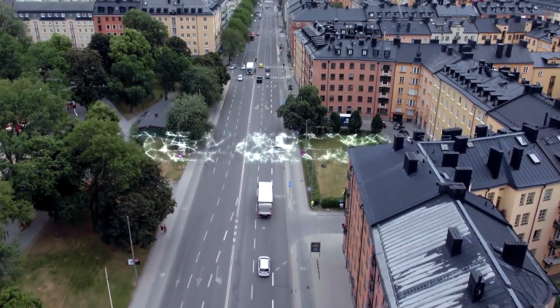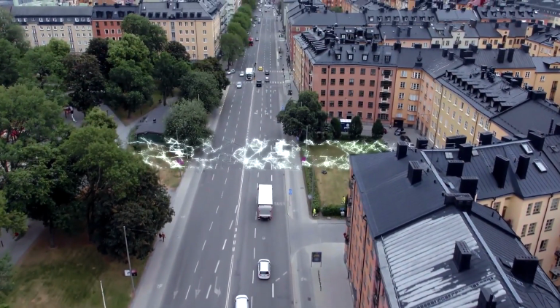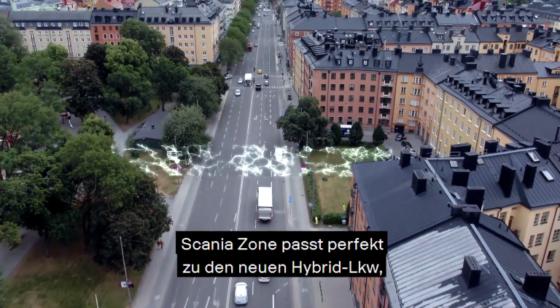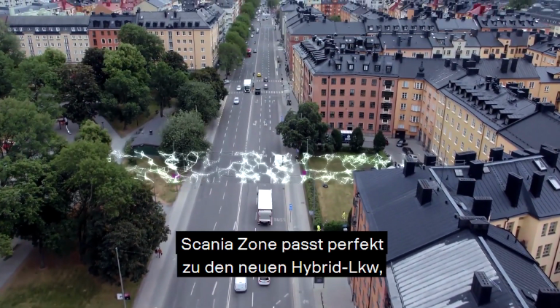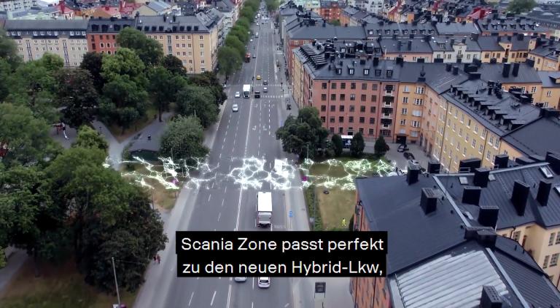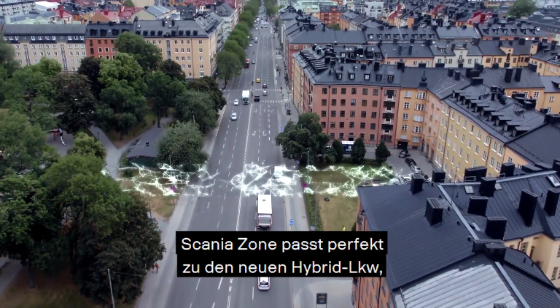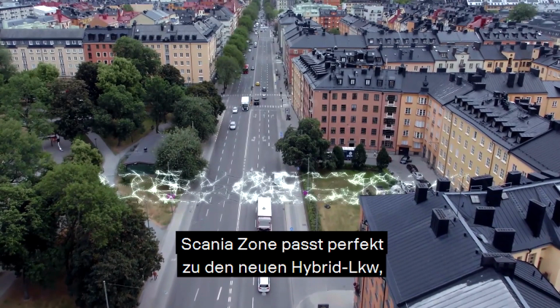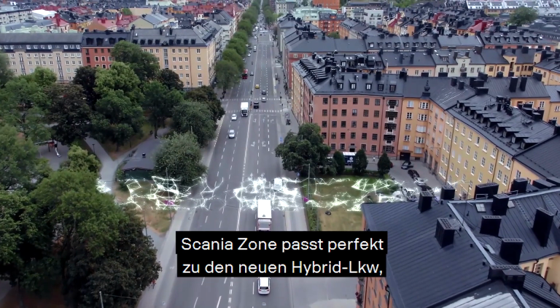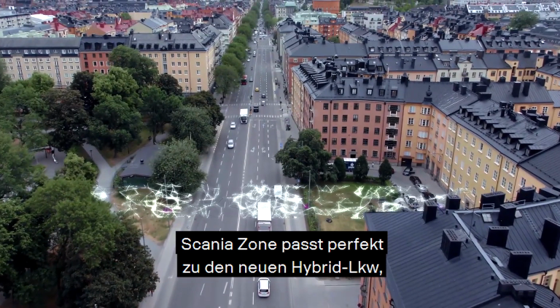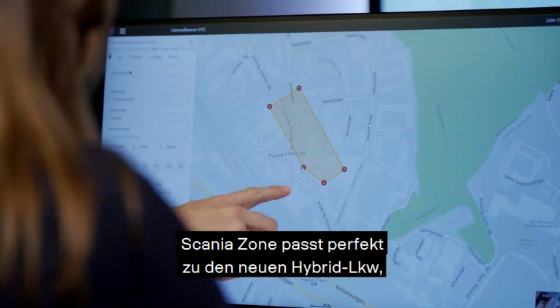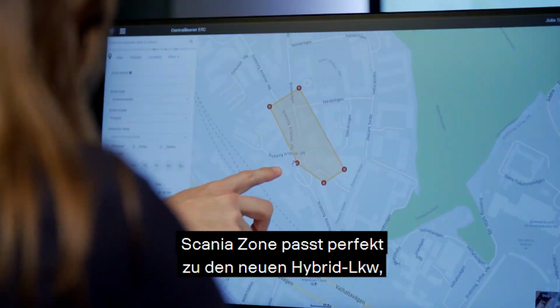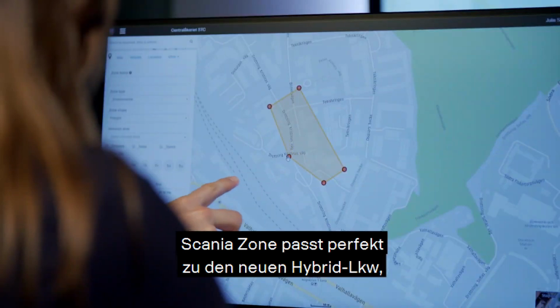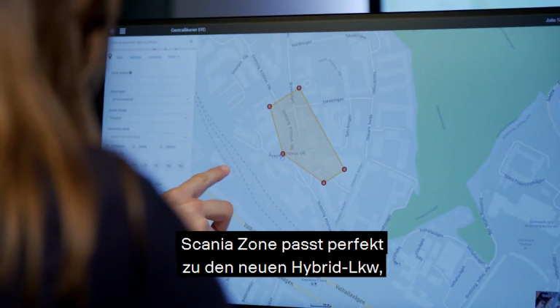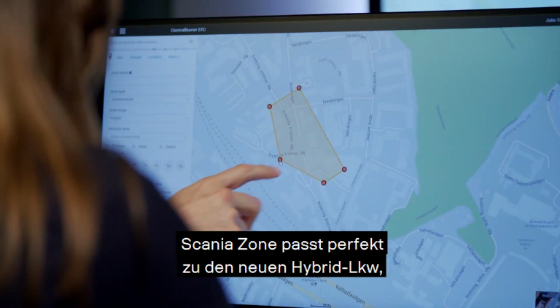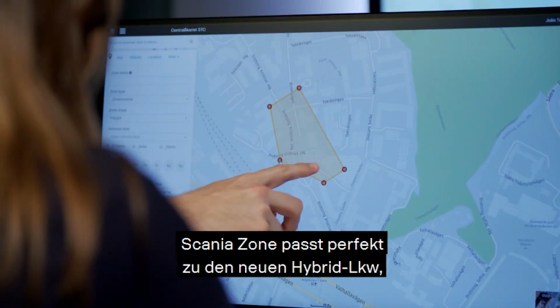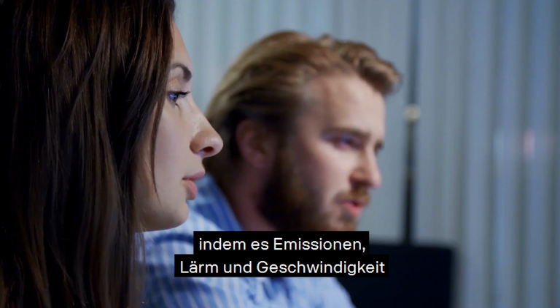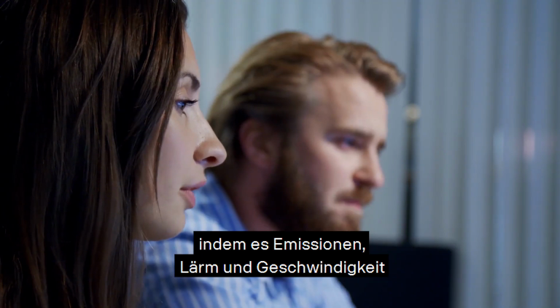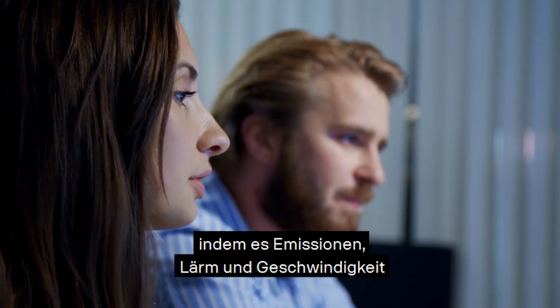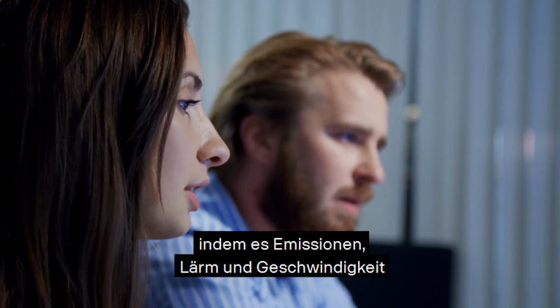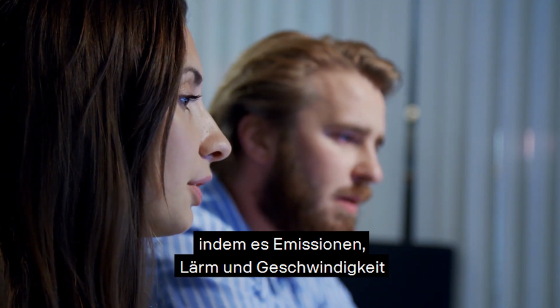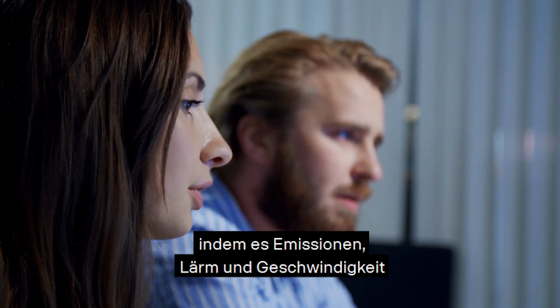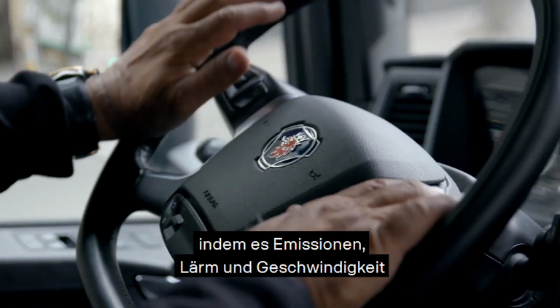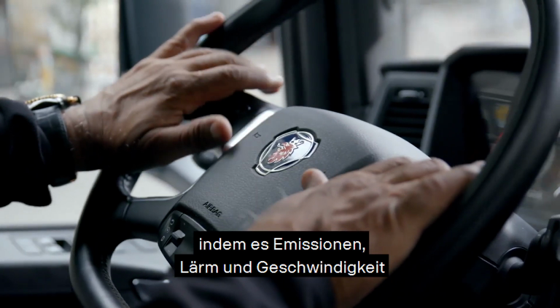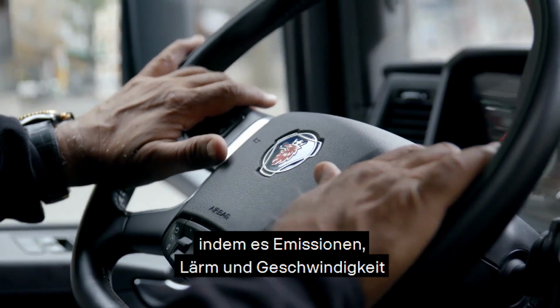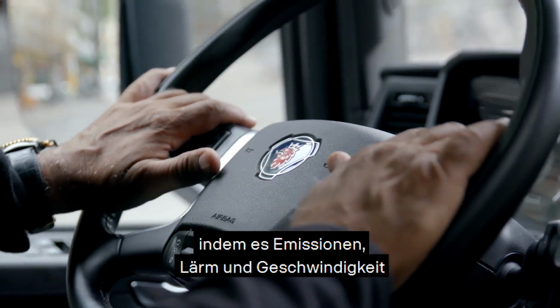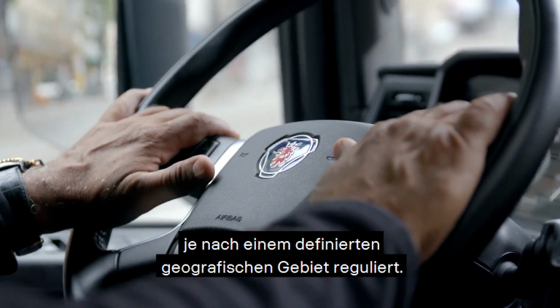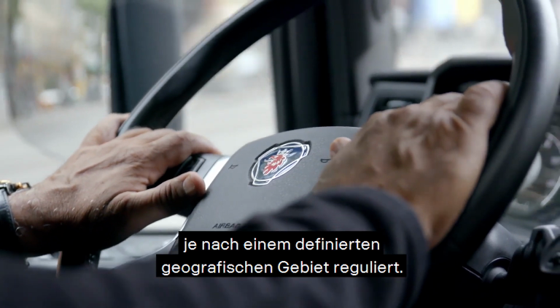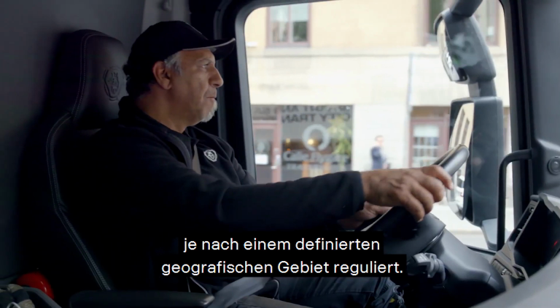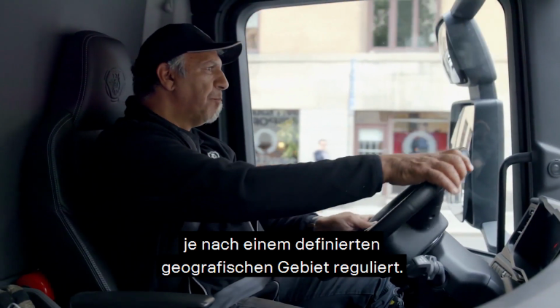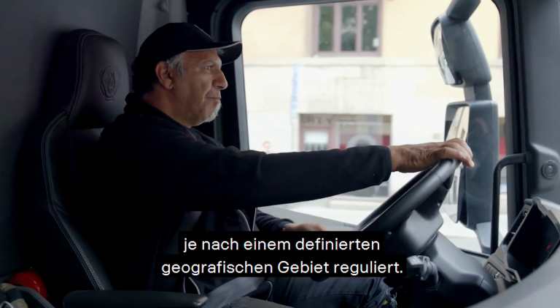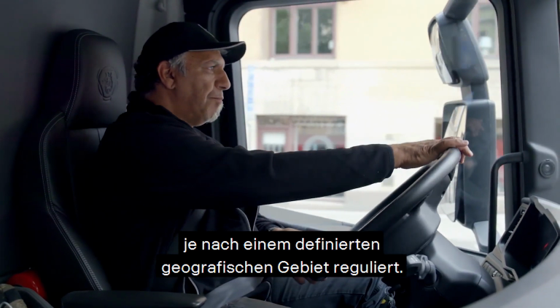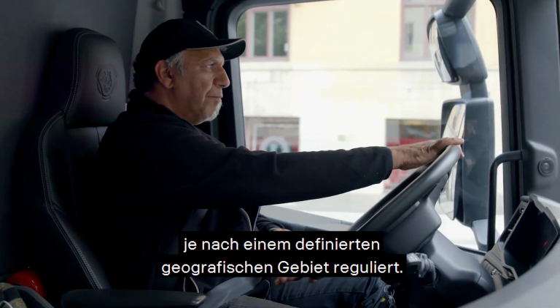The Scania Zone service matches the new hybrids beautifully, regulating emissions, noise and speed according to a defined geographical area.